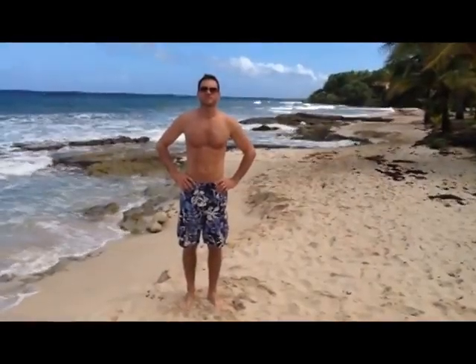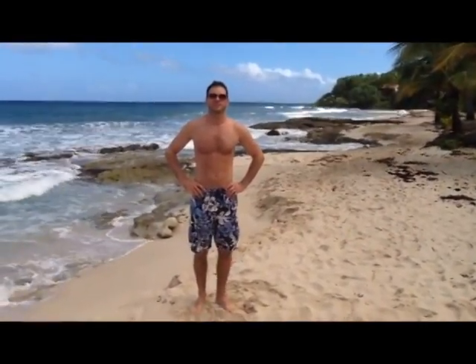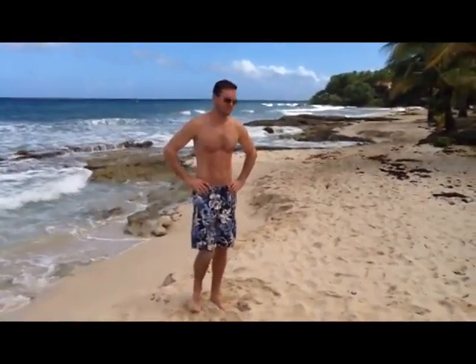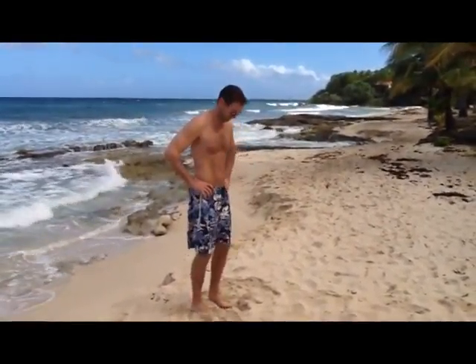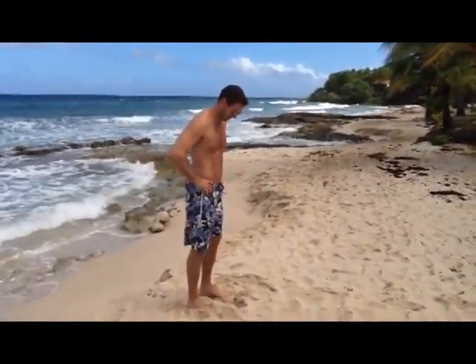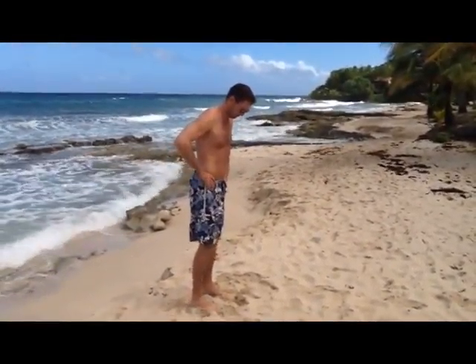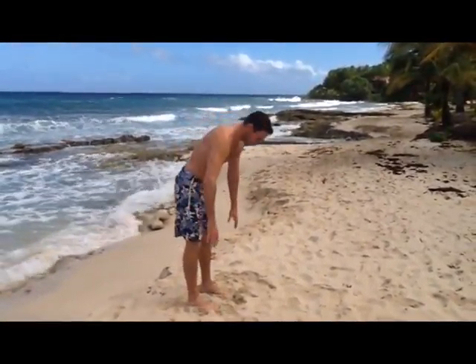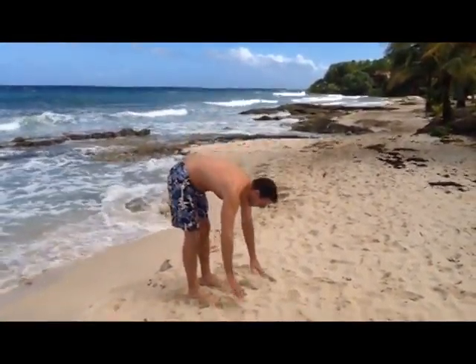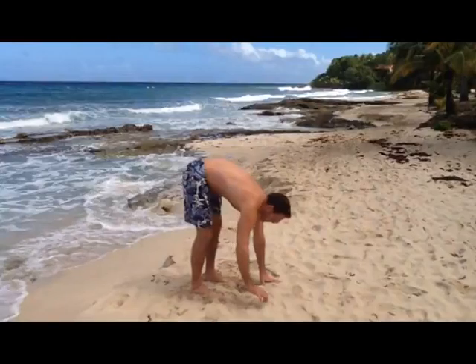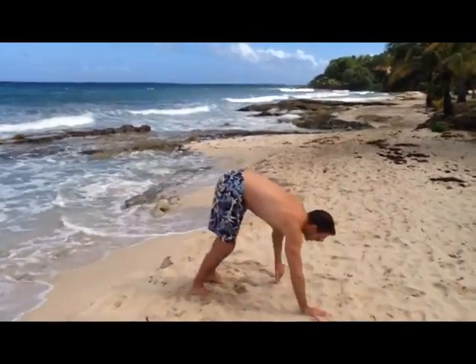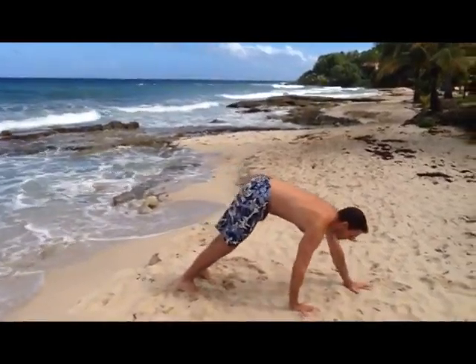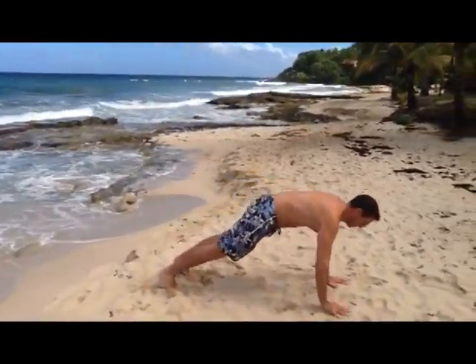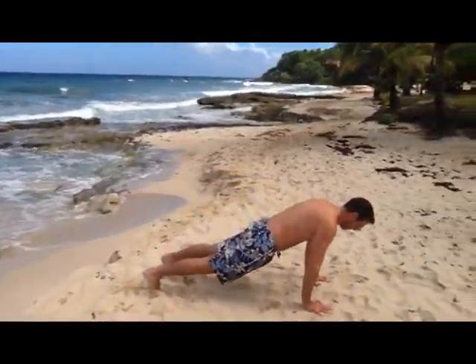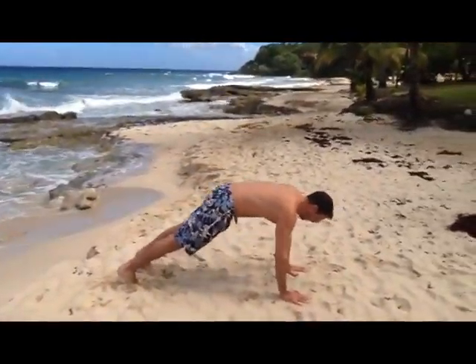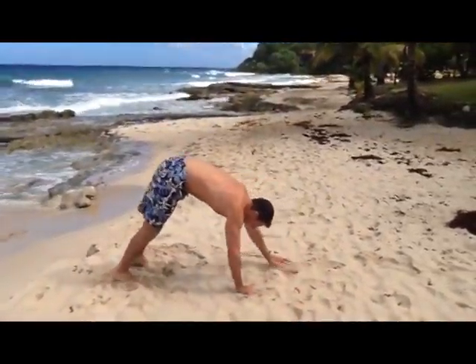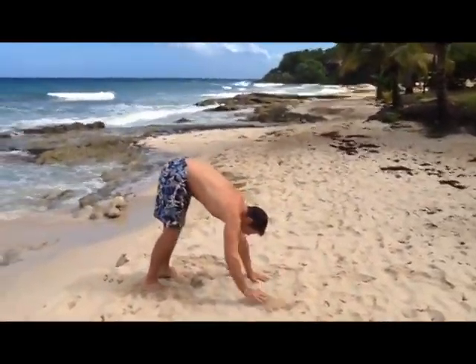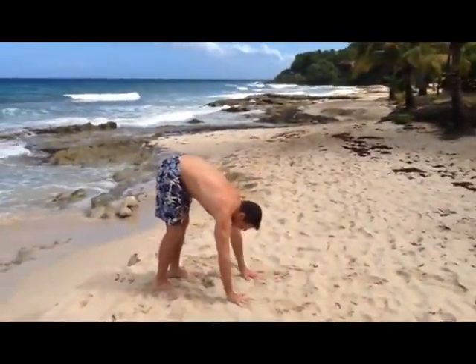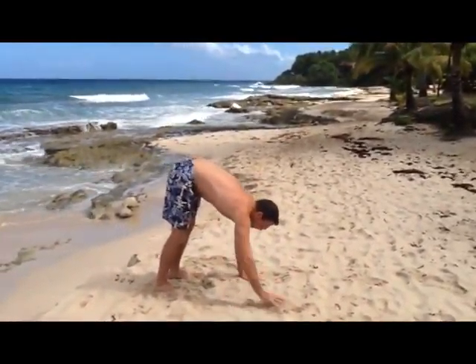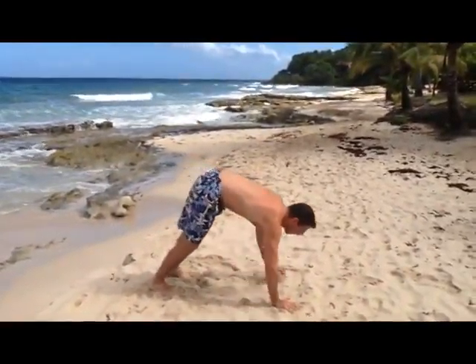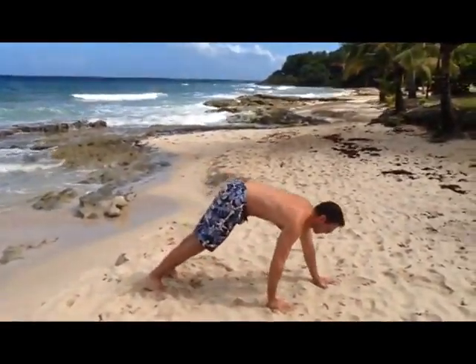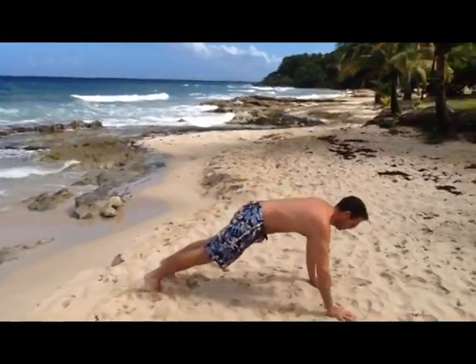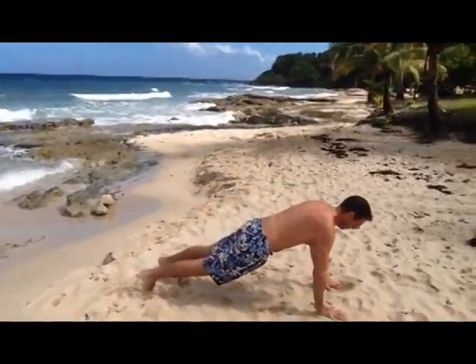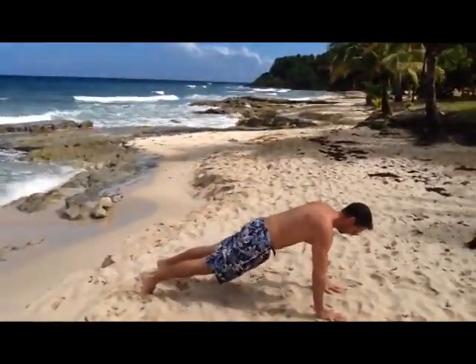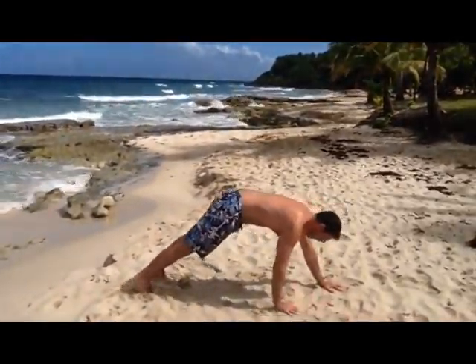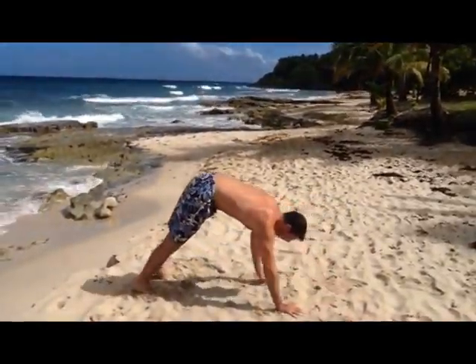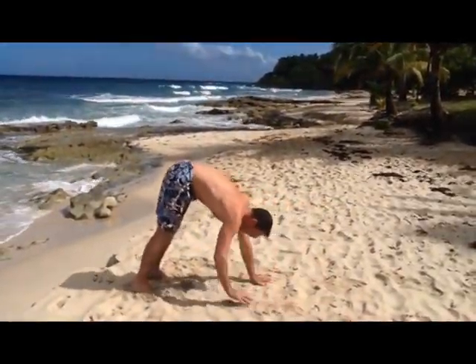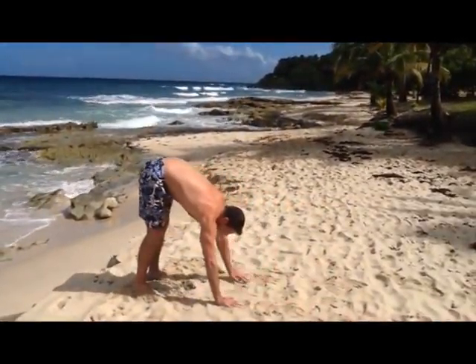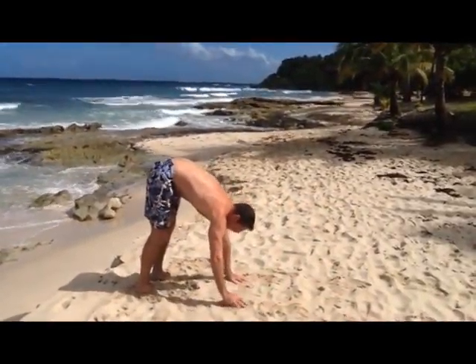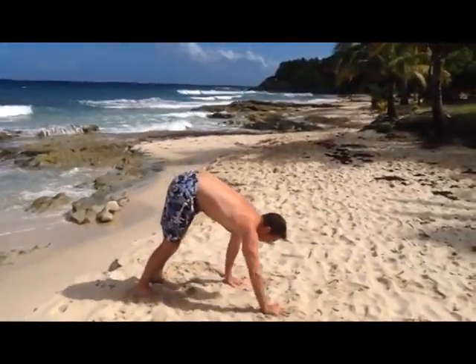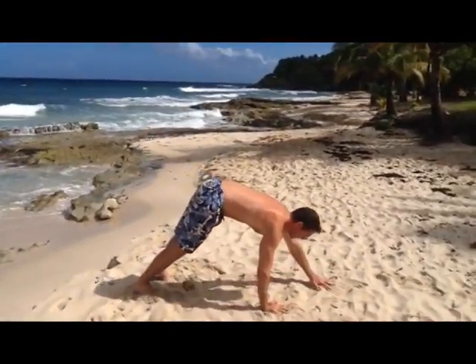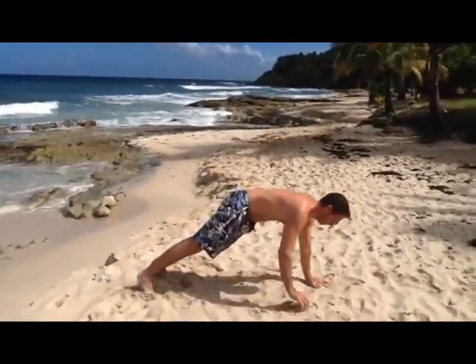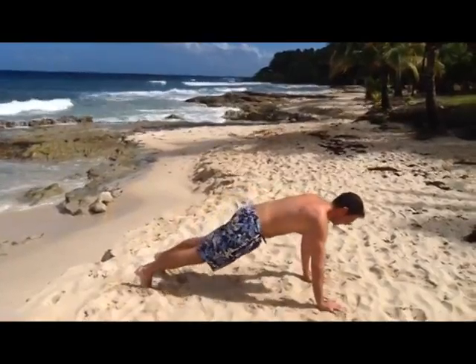Stand straight and move into a standing forward bend, allowing your knees to bend slightly so your hands touch the ground. Keeping your core tight and arms straight, walk the hands out into a high push-up position. Then walk the hands back to the standing forward bend and repeat for reps.